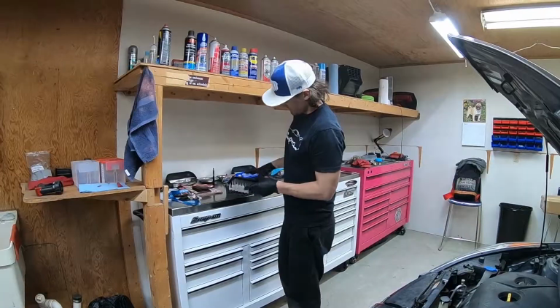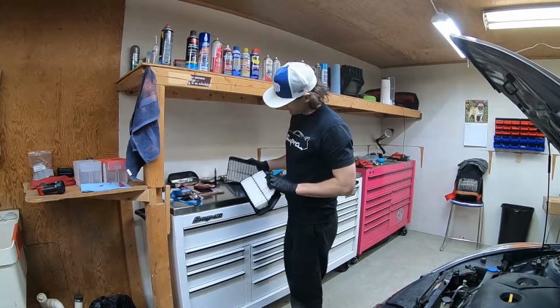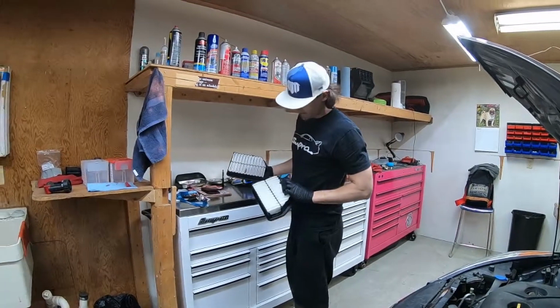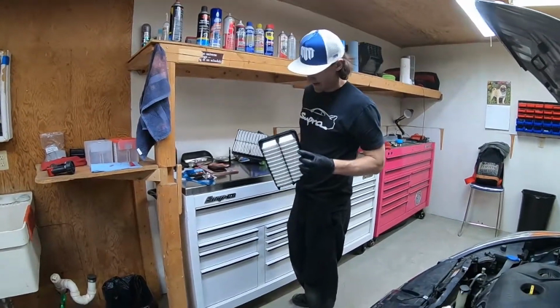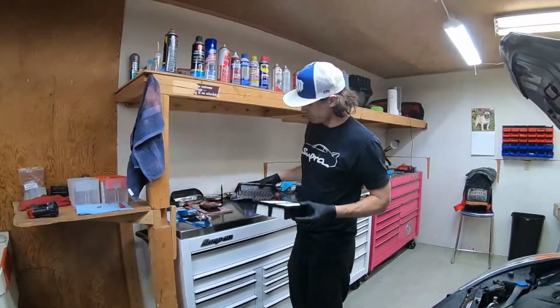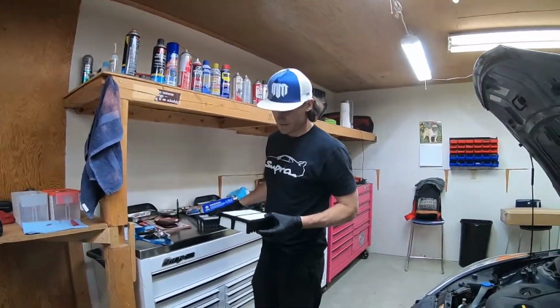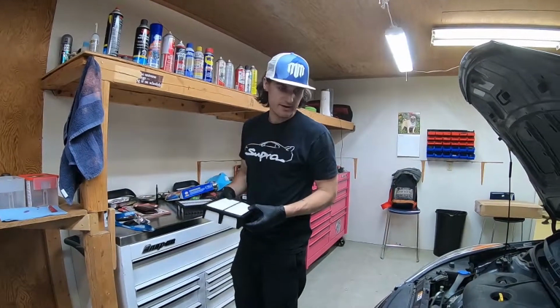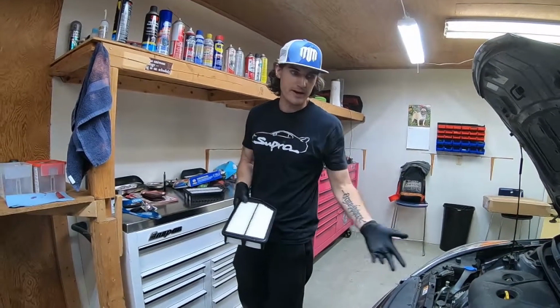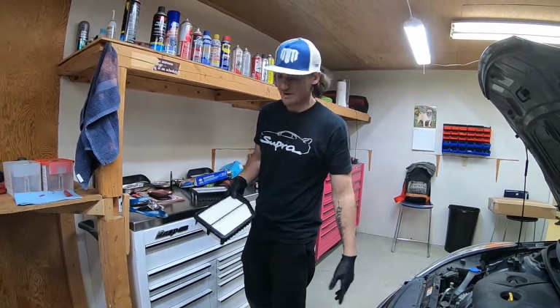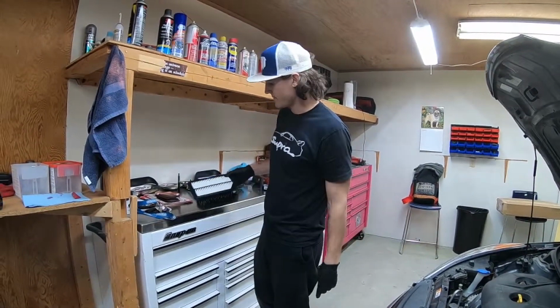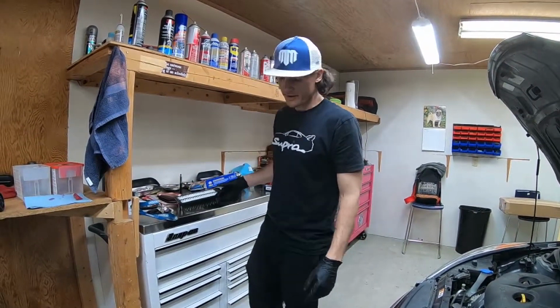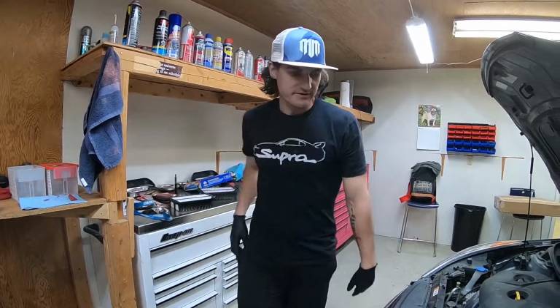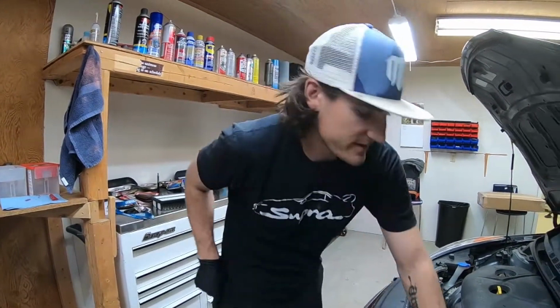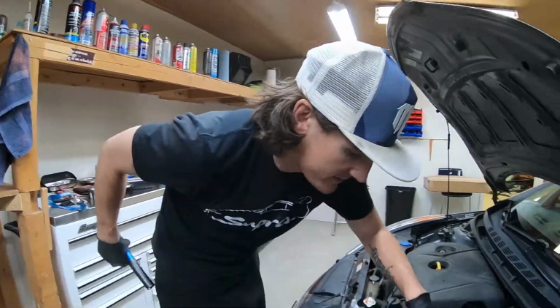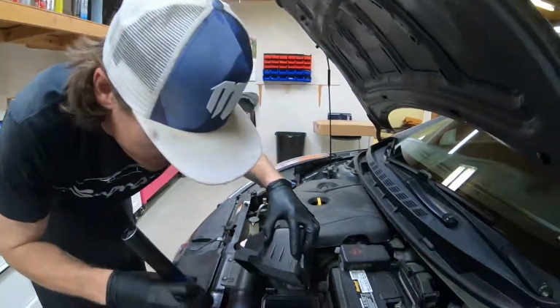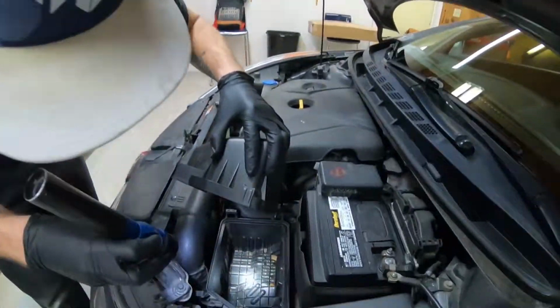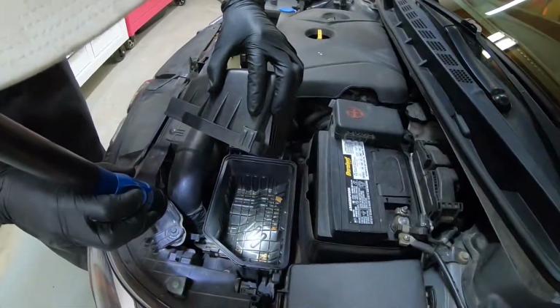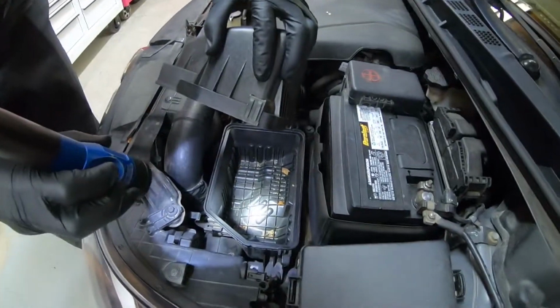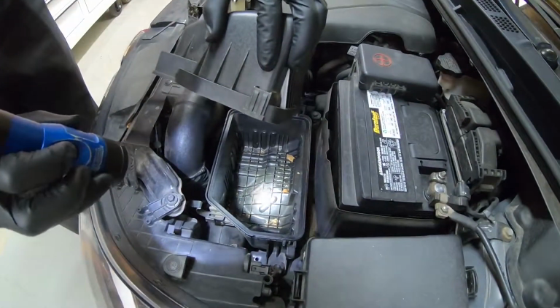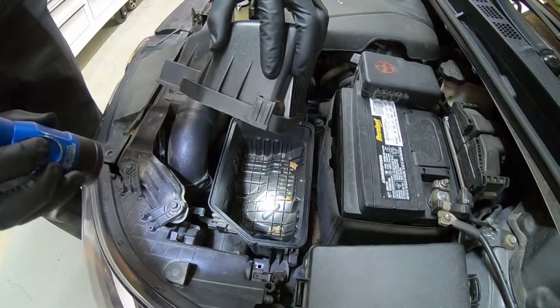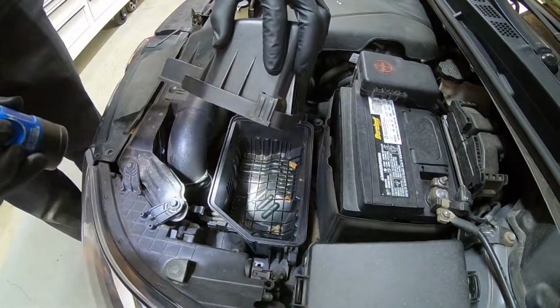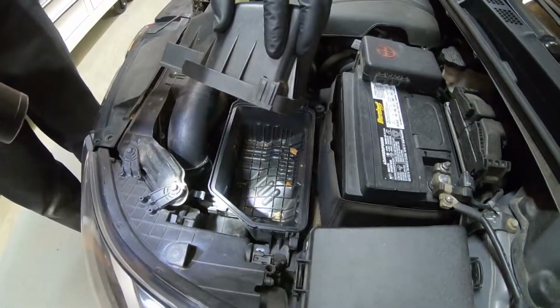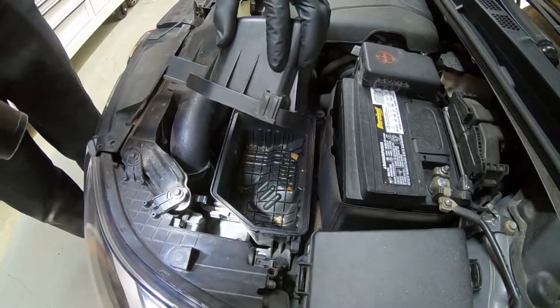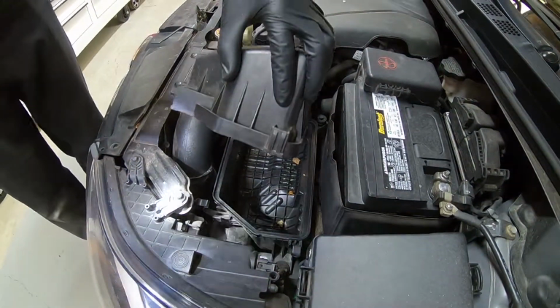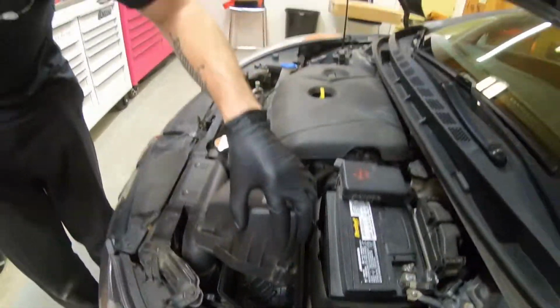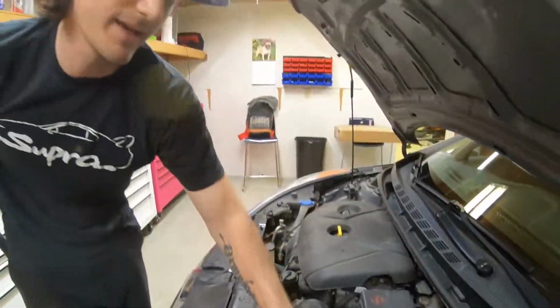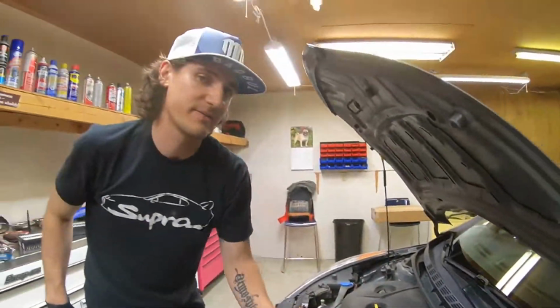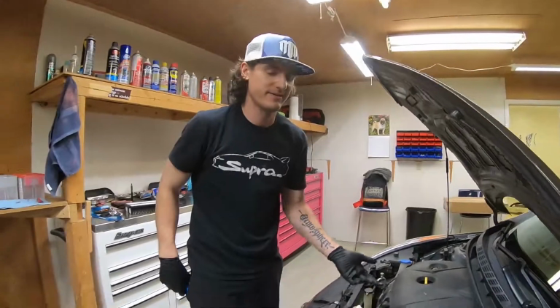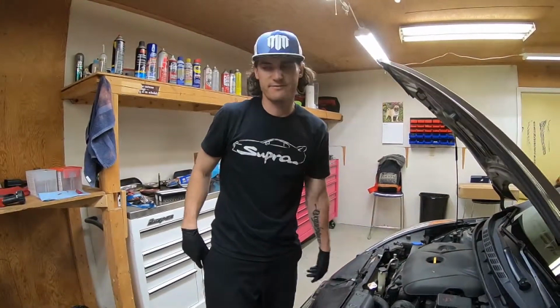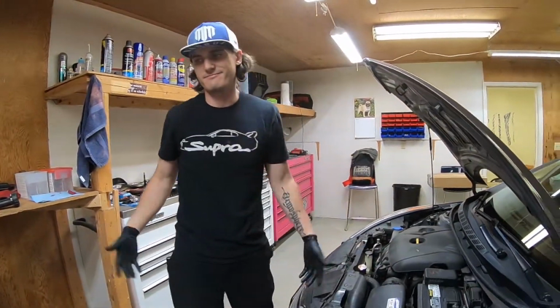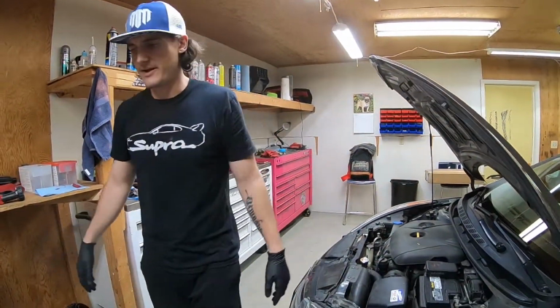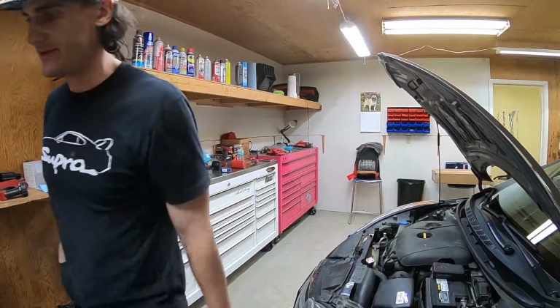Here's the new clean one. We can go back in right away, but as you guys can see, there's a bunch of leaves and stuff in there. So what I'm going to do is just use my vacuum and vacuum out all that stuff. It's not a bad idea to do.